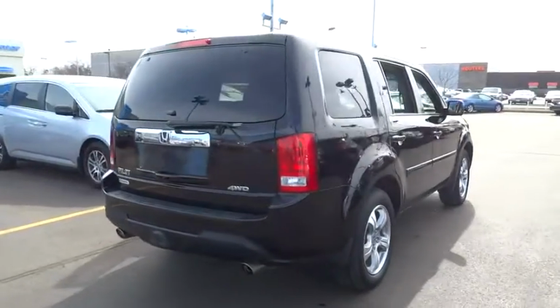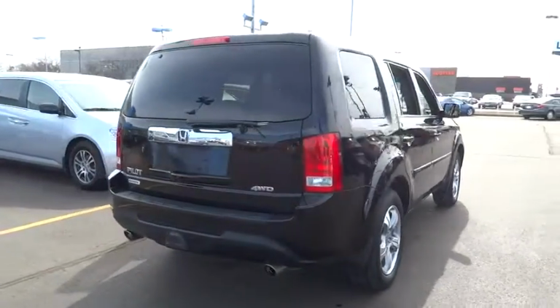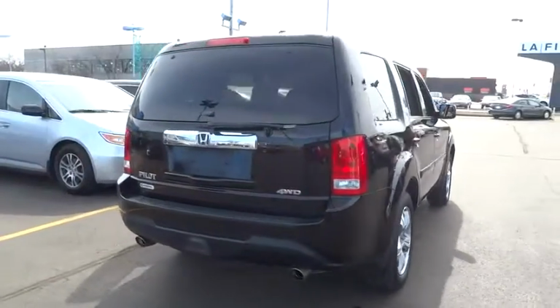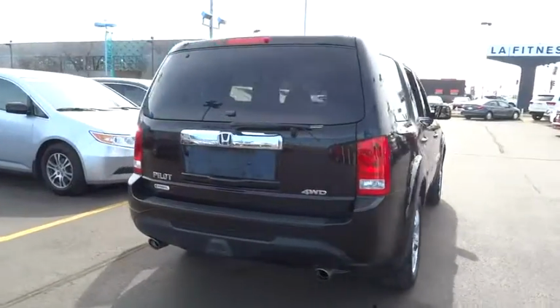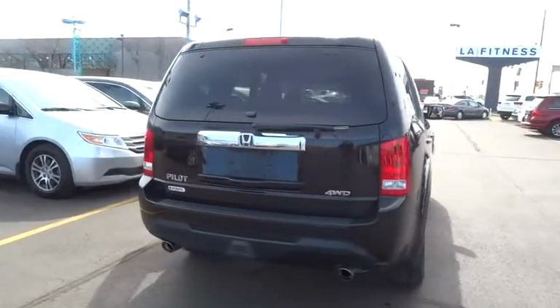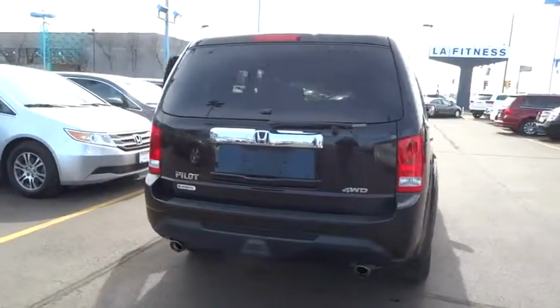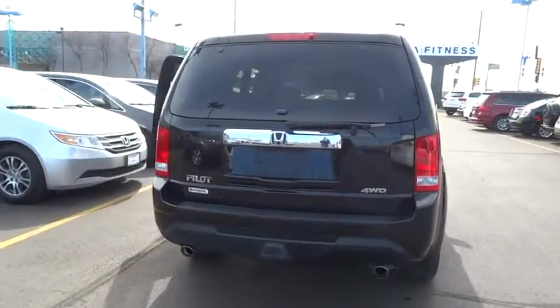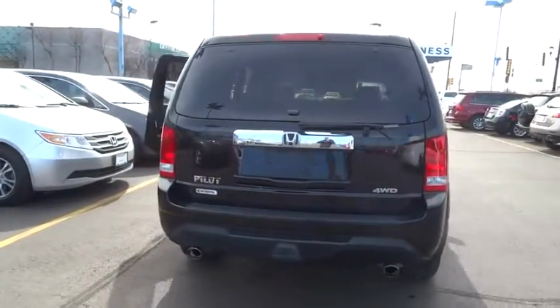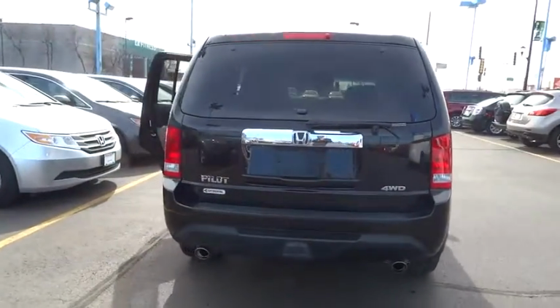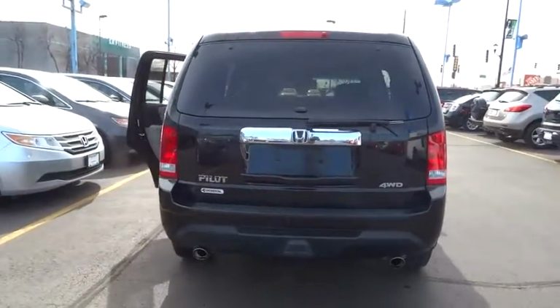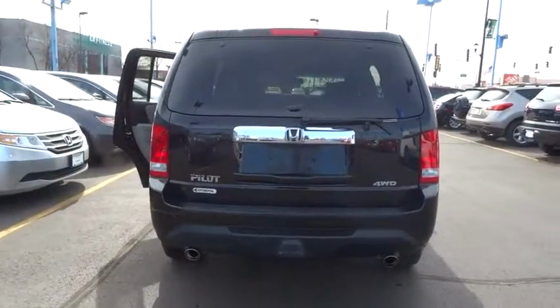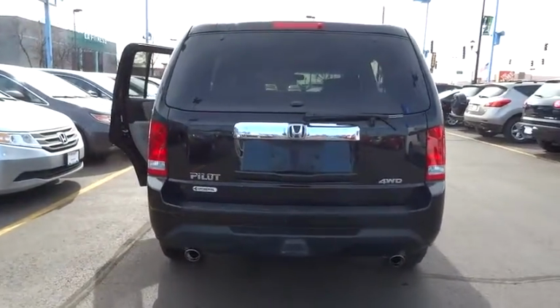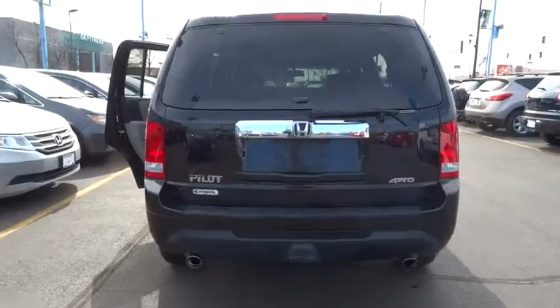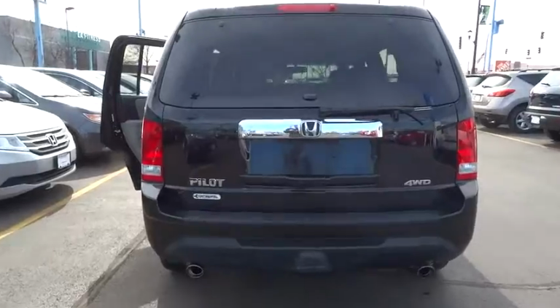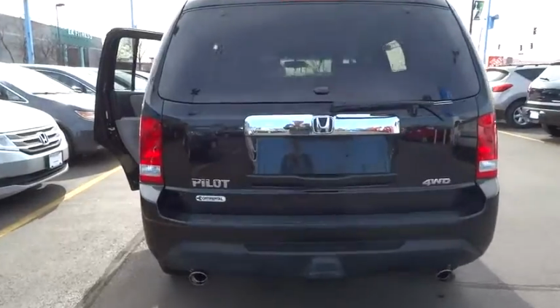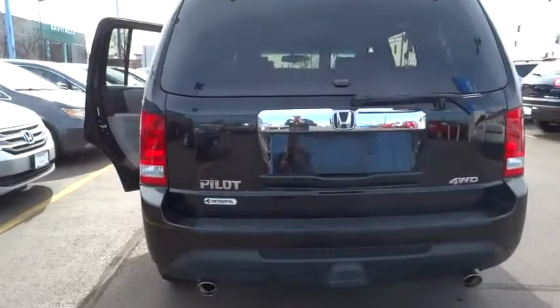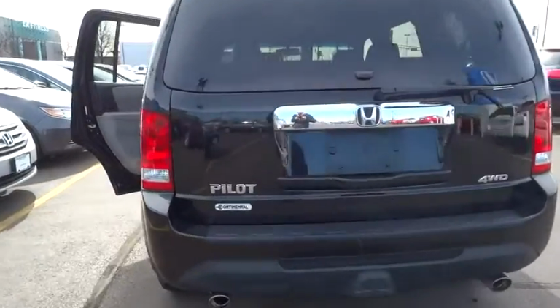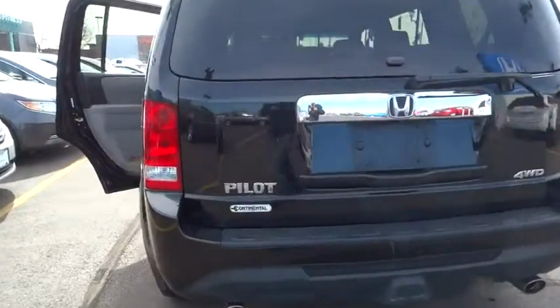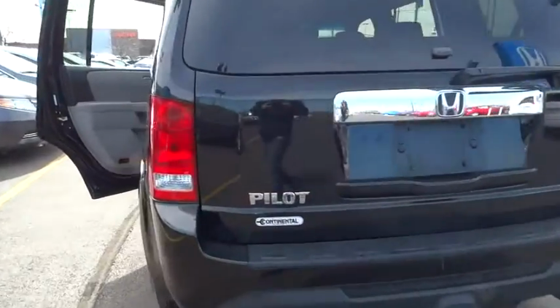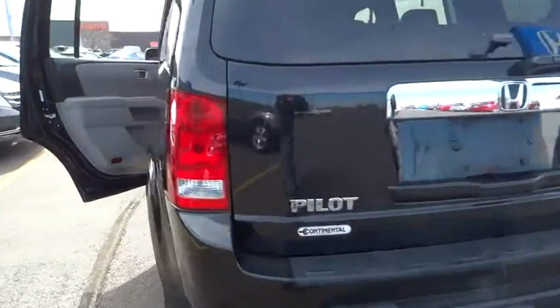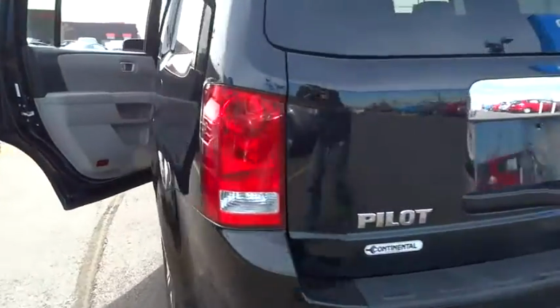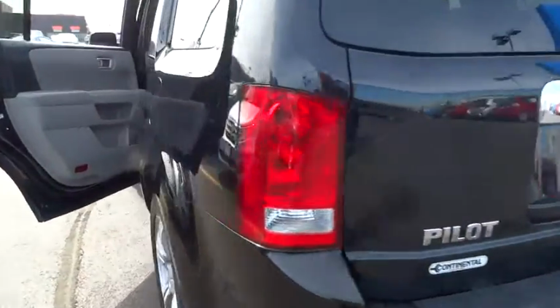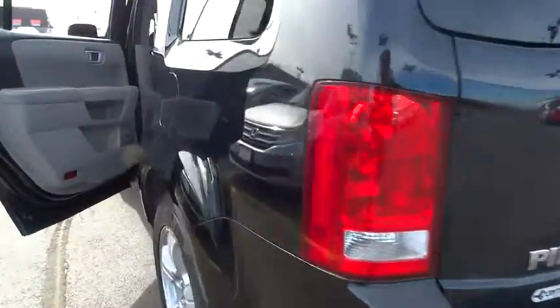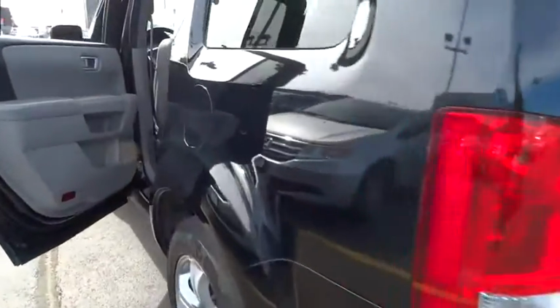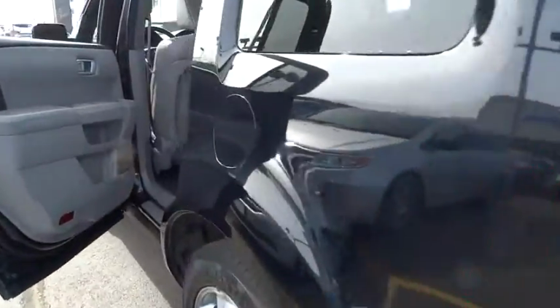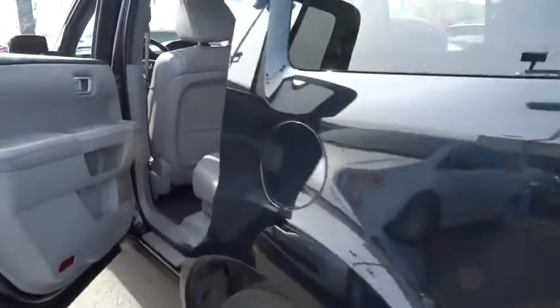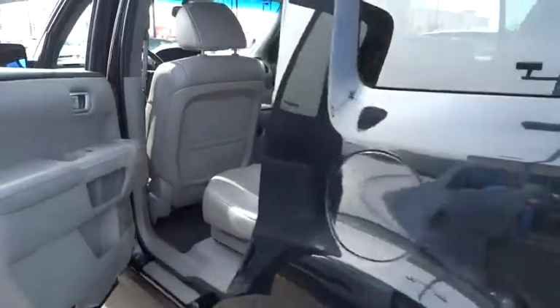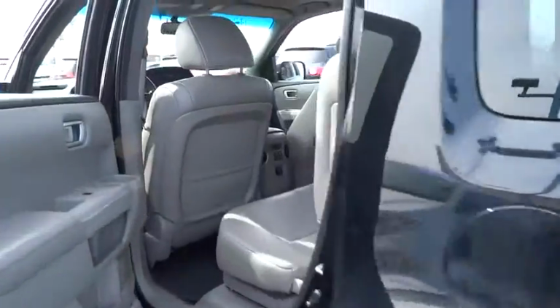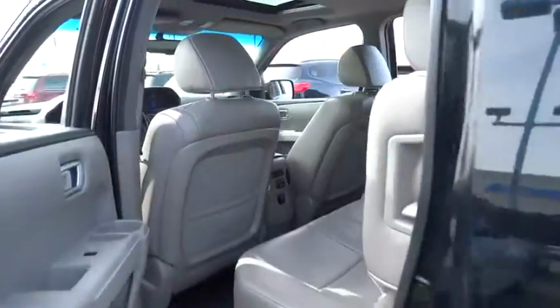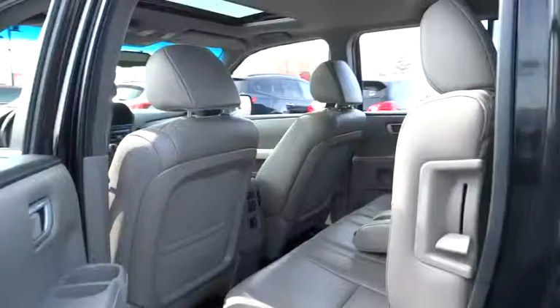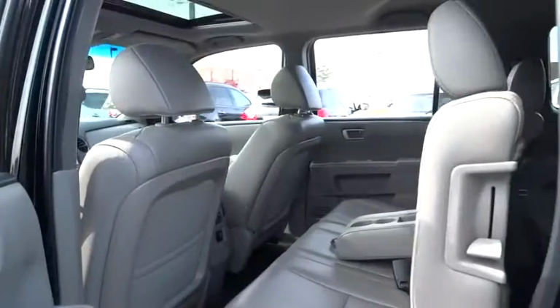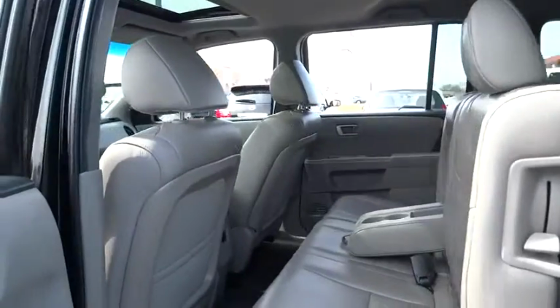This vehicle has less than 40,000 miles. Here are some of this vehicle's great options: stability control, traction control, anti-lock braking system.